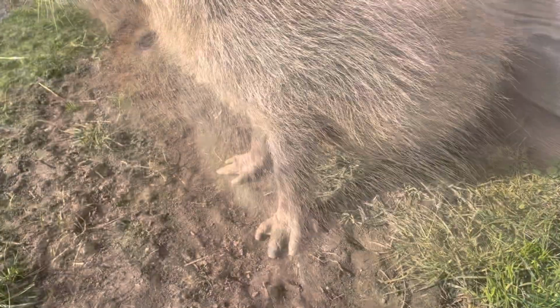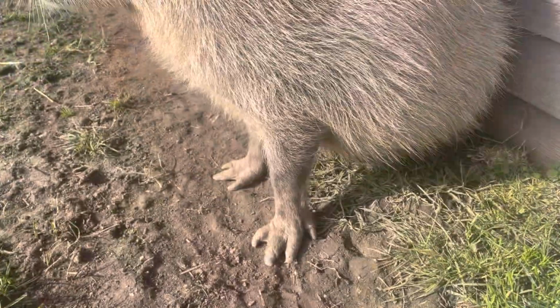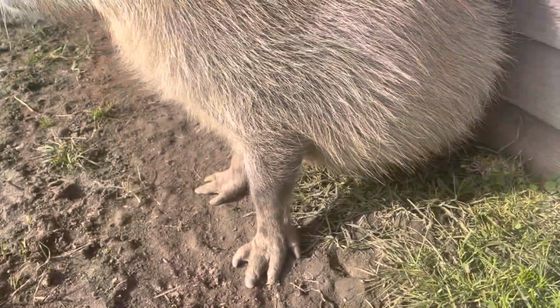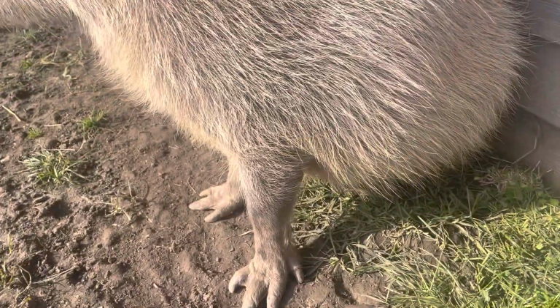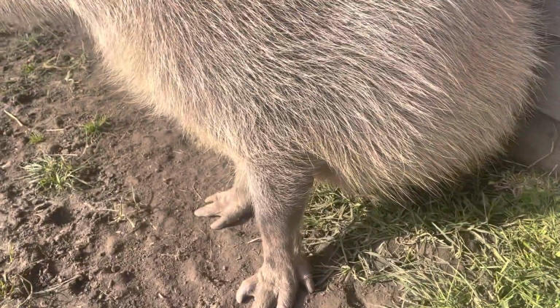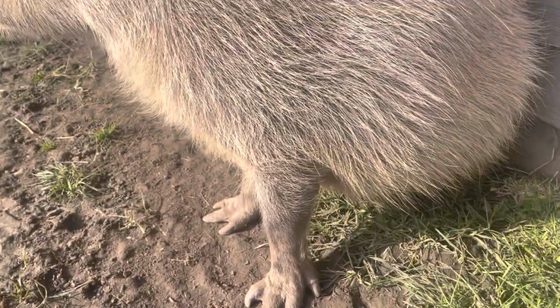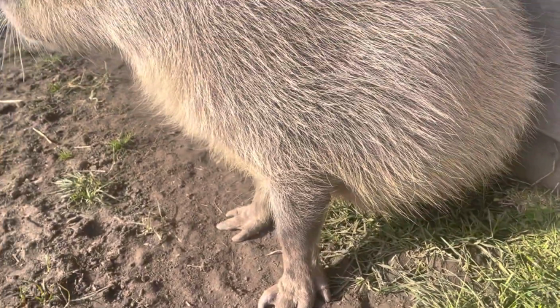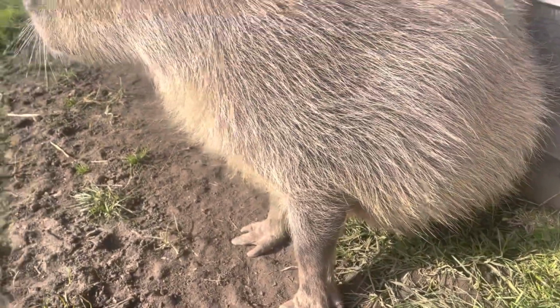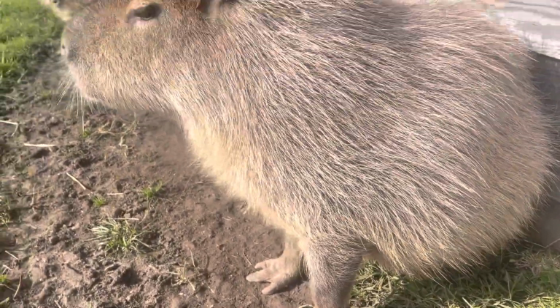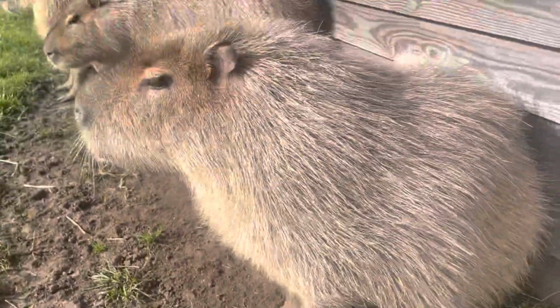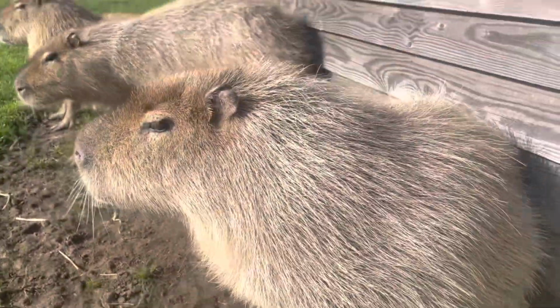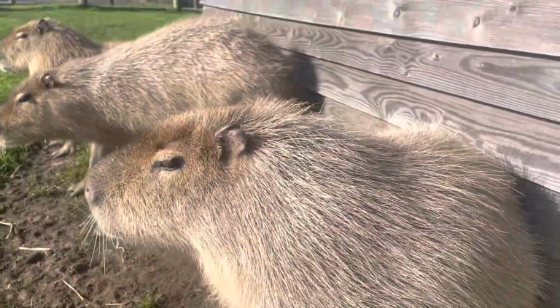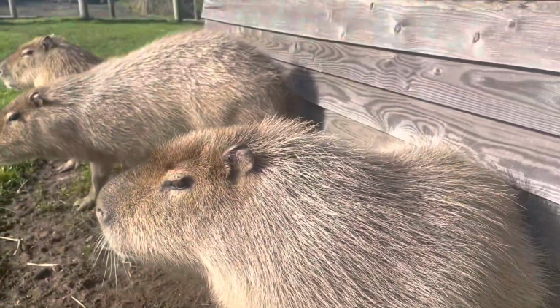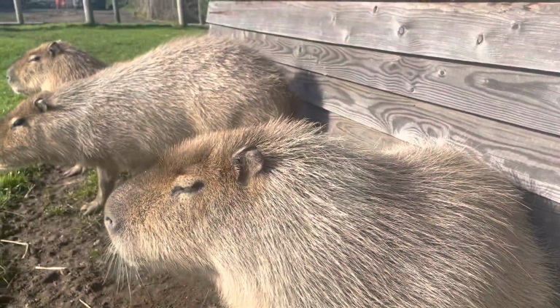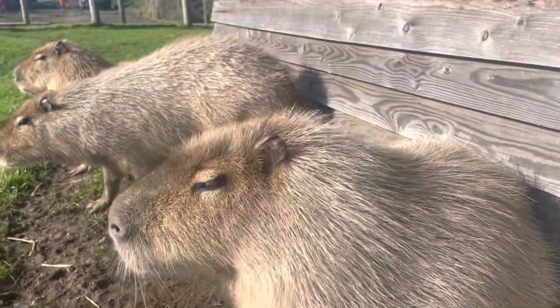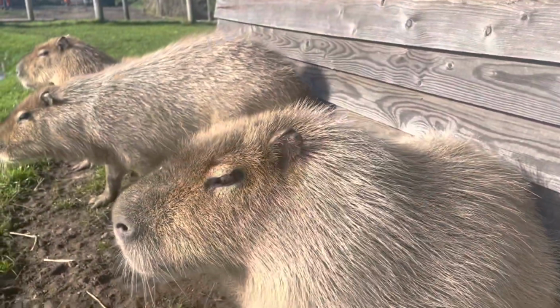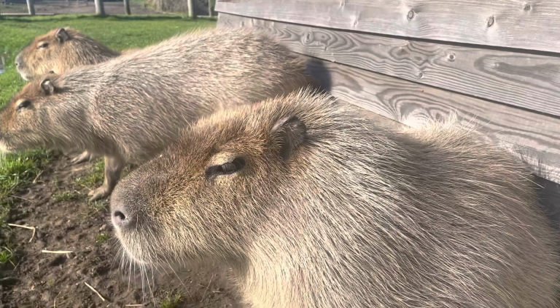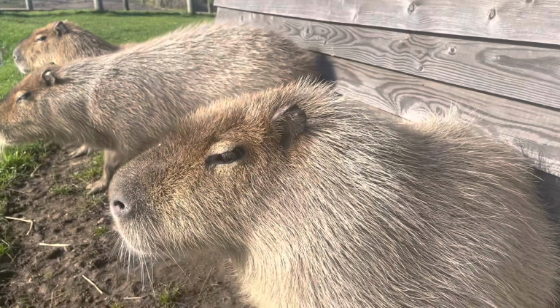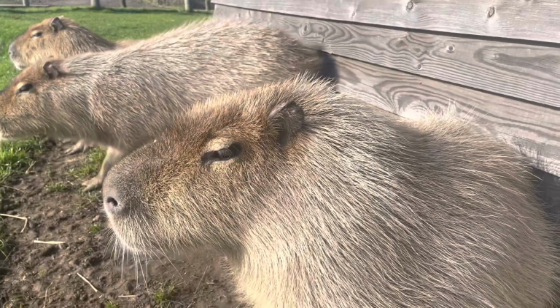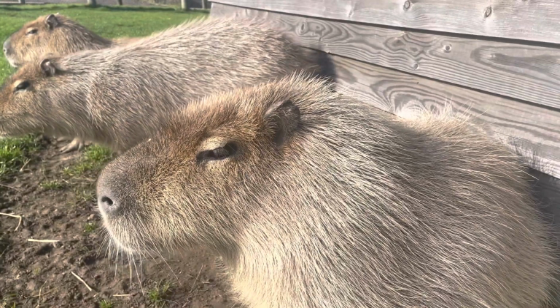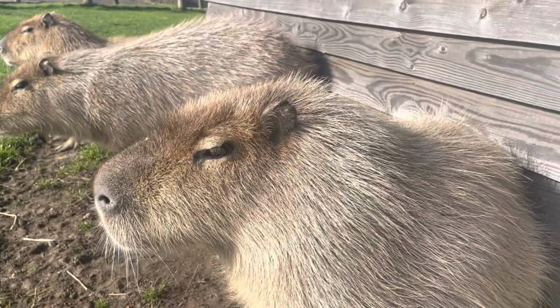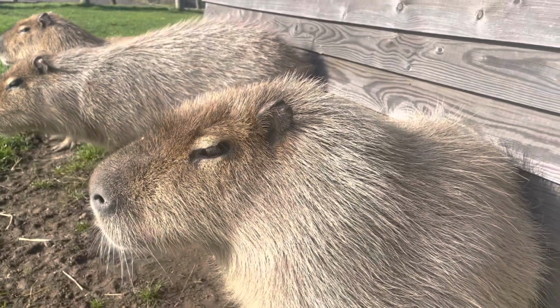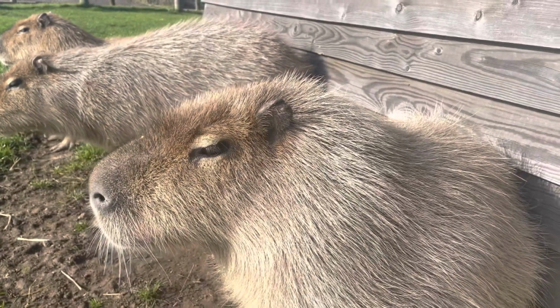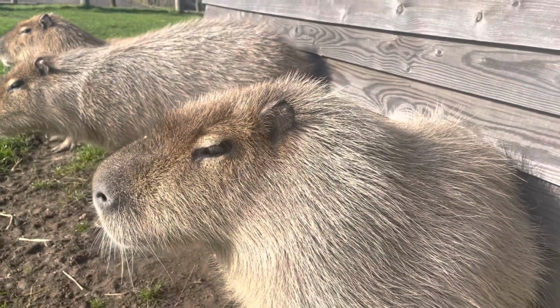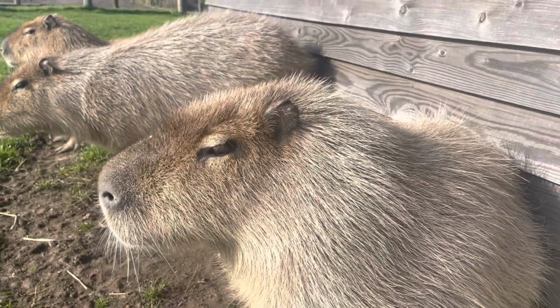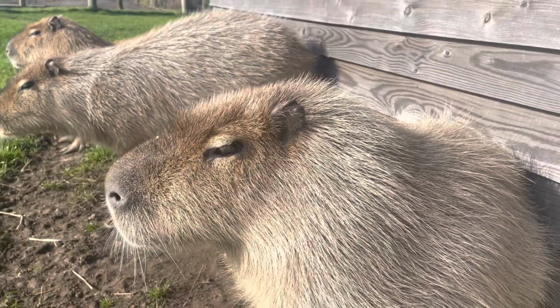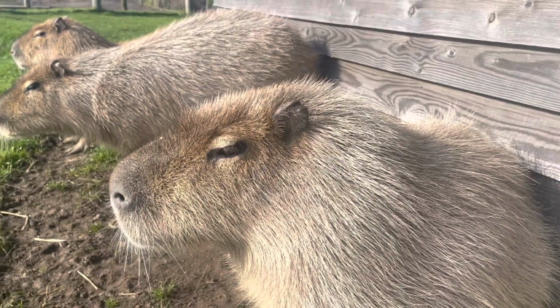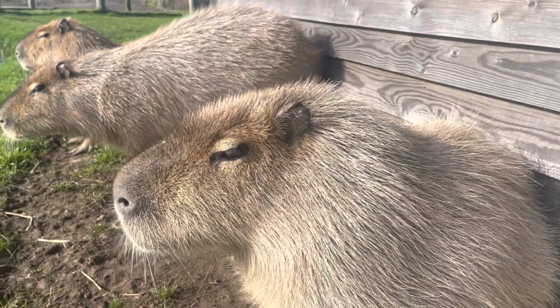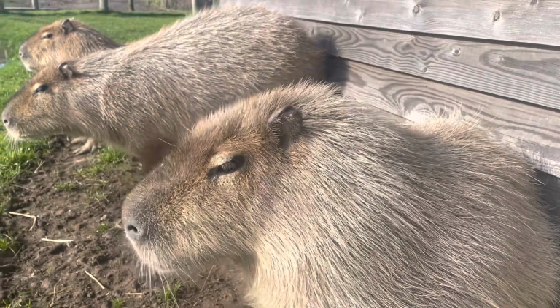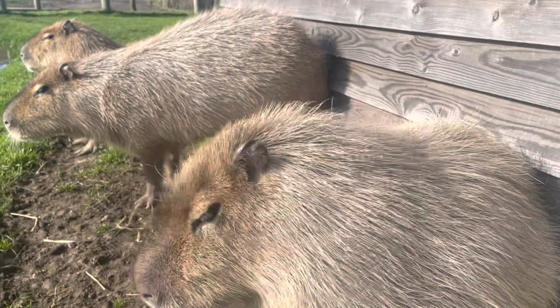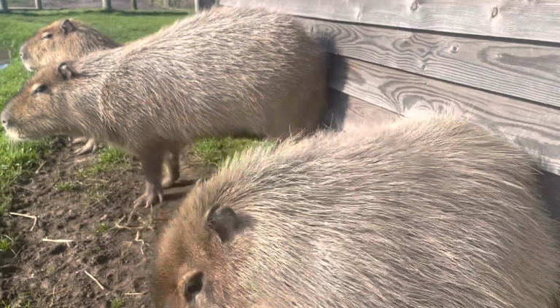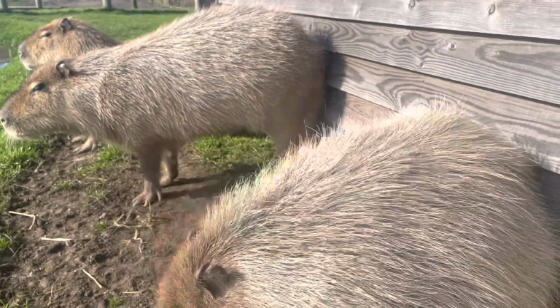And their facial features are located towards the top of their head, as you can see there as well. It's all arranged so that when they're swimming they can keep their eyes, ears, everything above water.